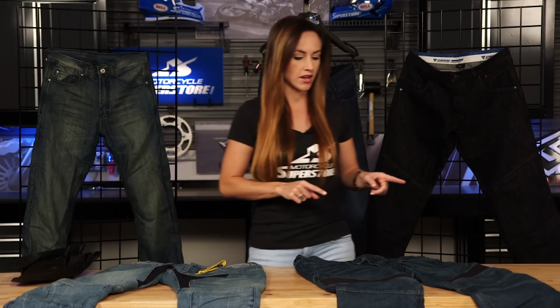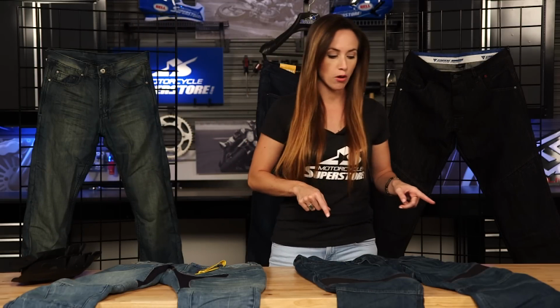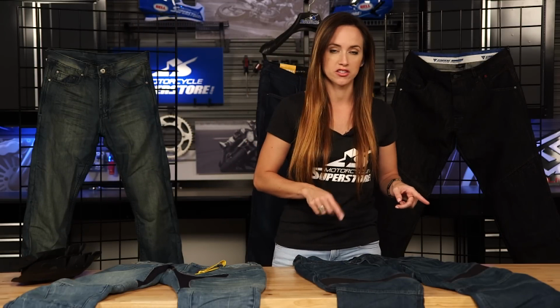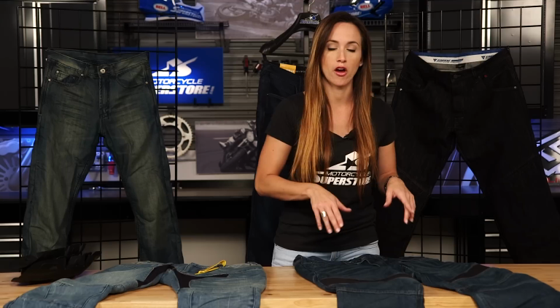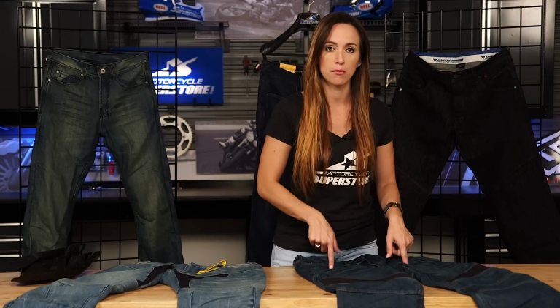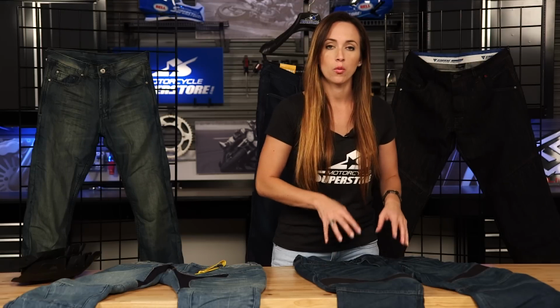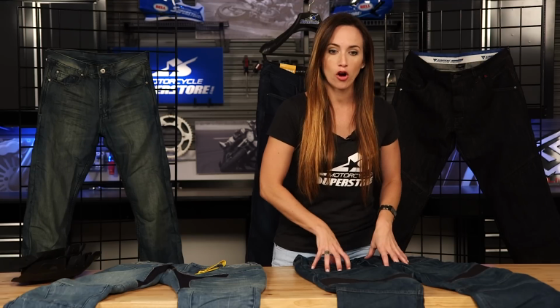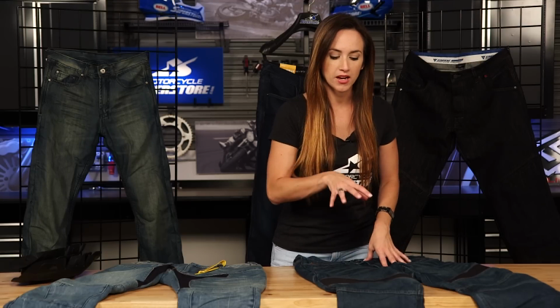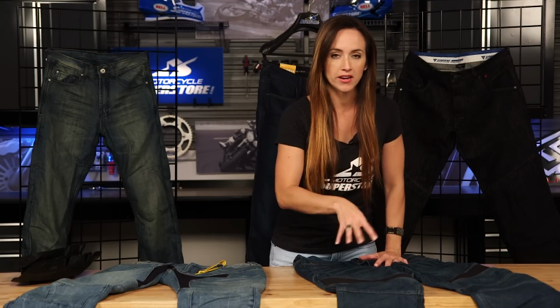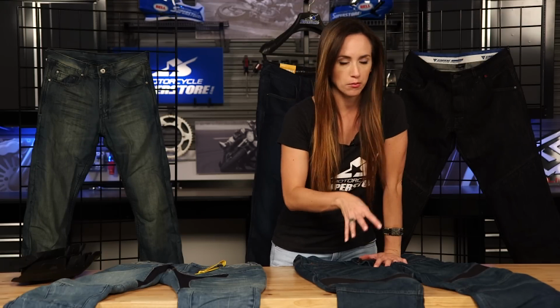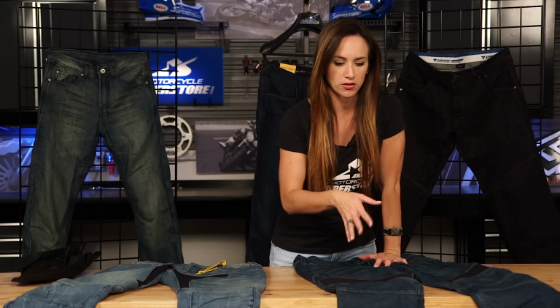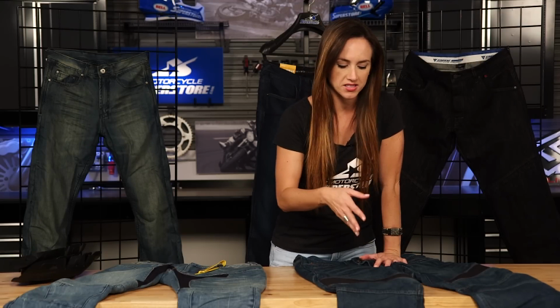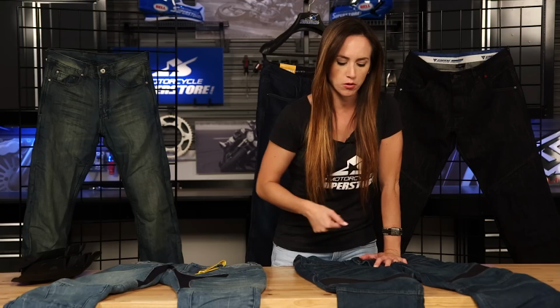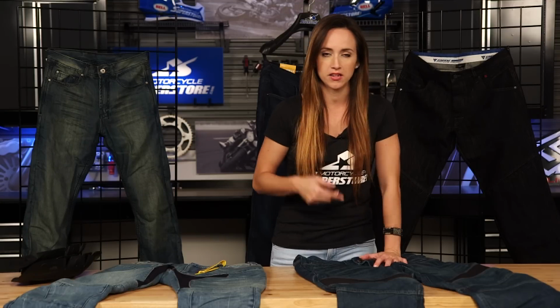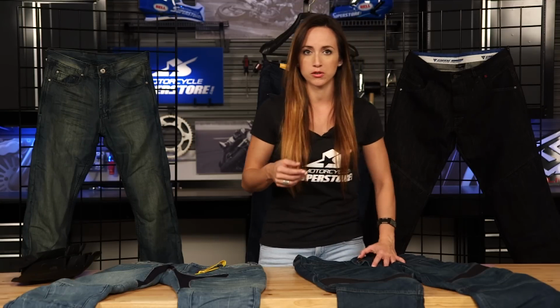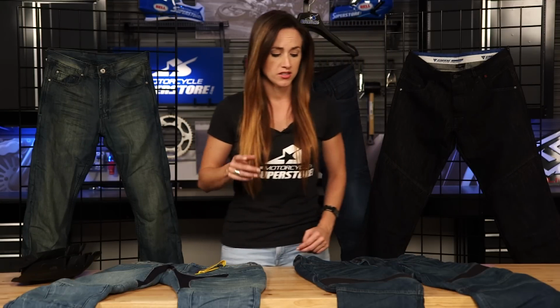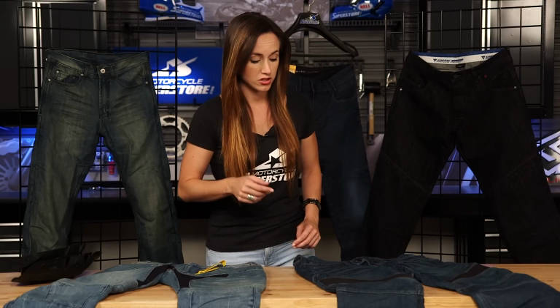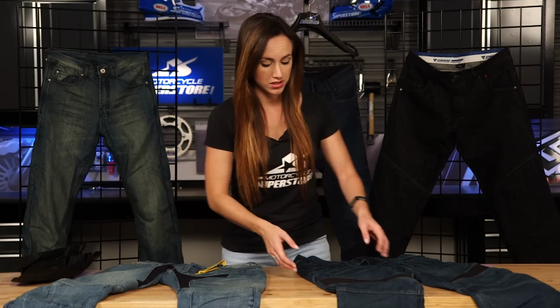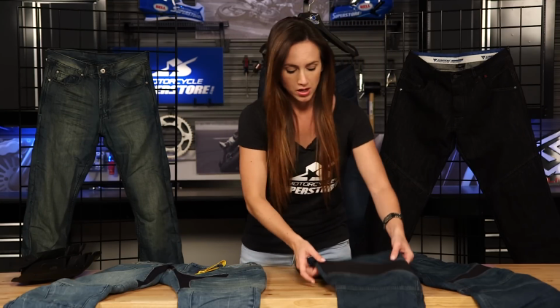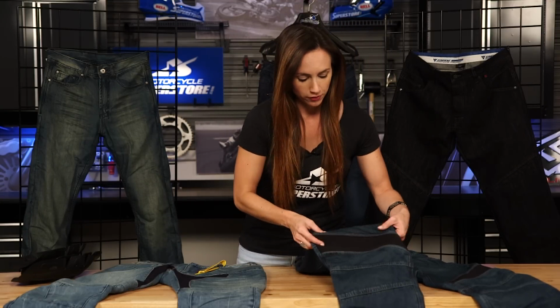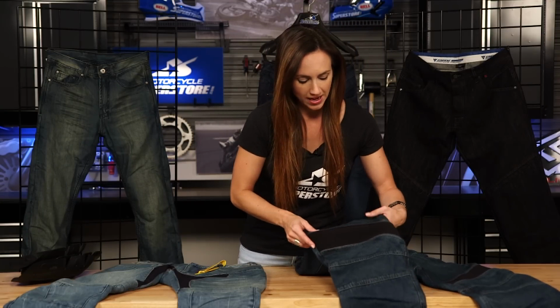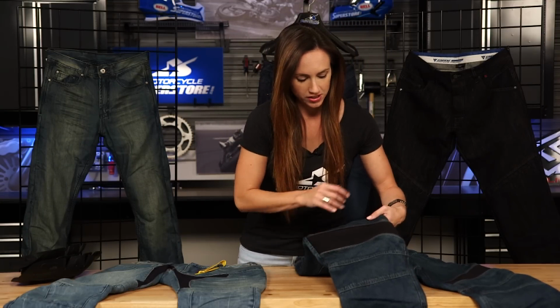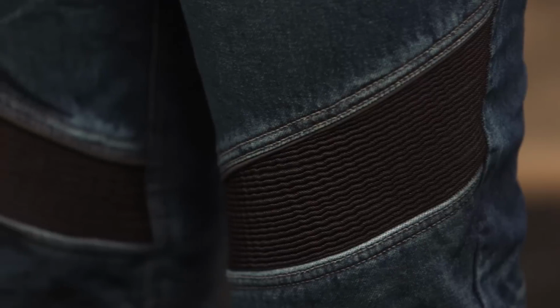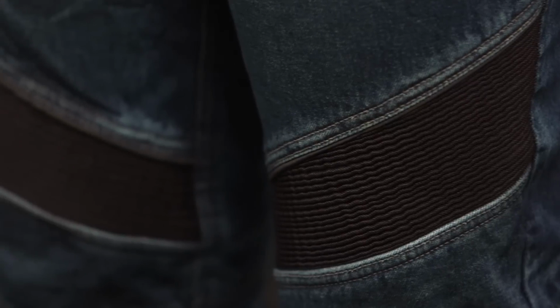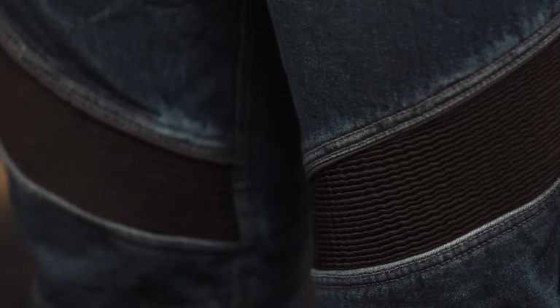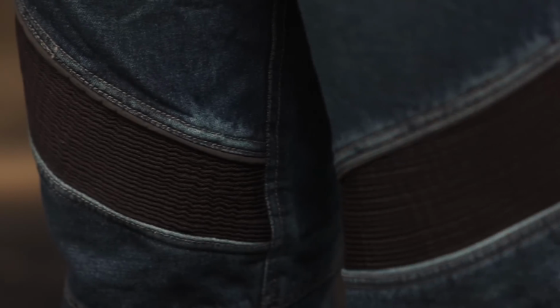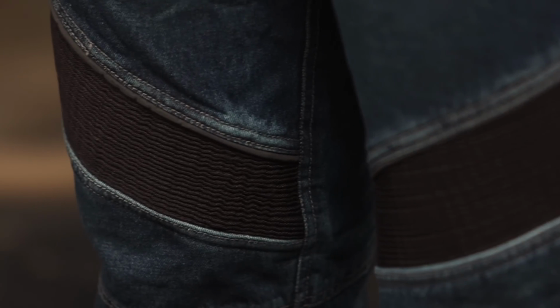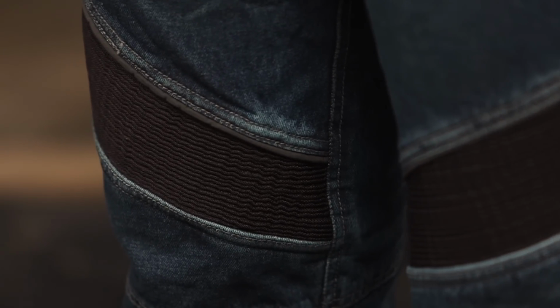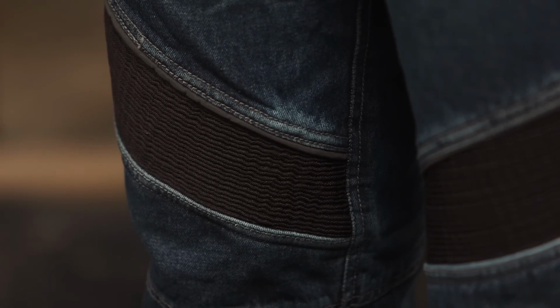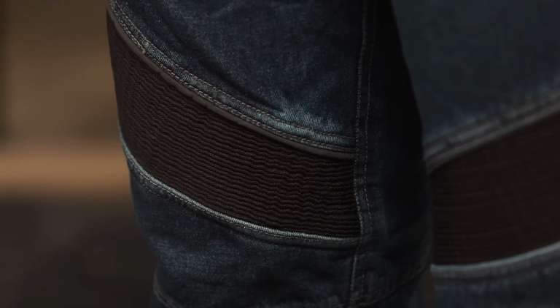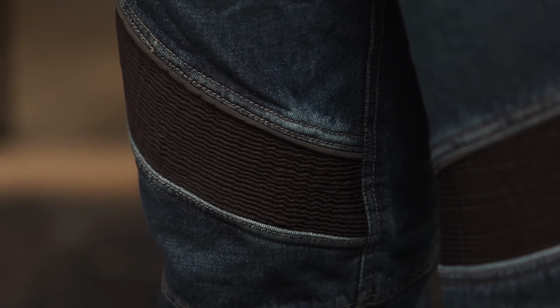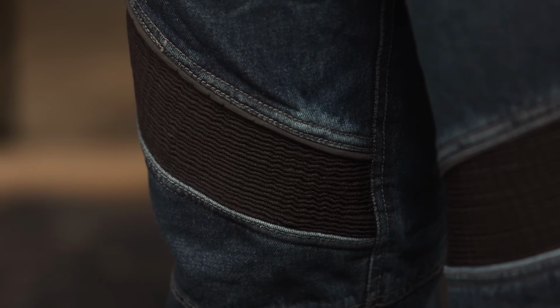The Joe Rocket jeans do not come with armor, but they are armor-ready — they've got the pockets in there if you want to add that in, and of course we suggest that you do so. One little feature that they added on these jeans that I really like is the reflective piping hits that are just above that stretch panel.